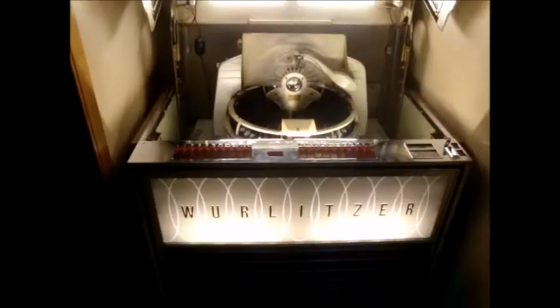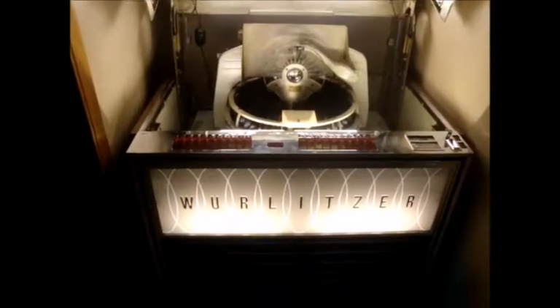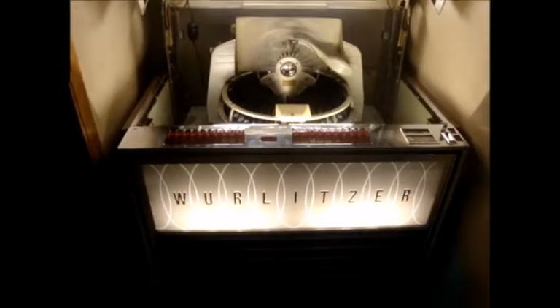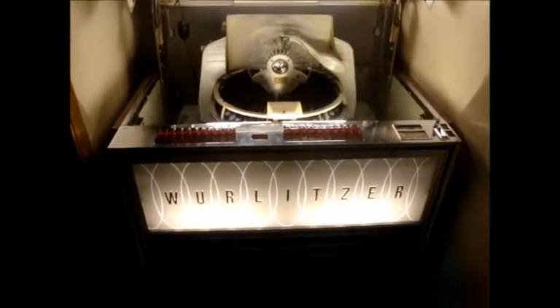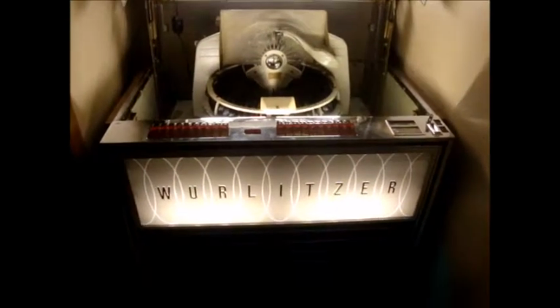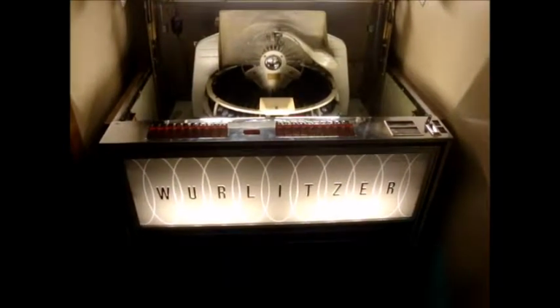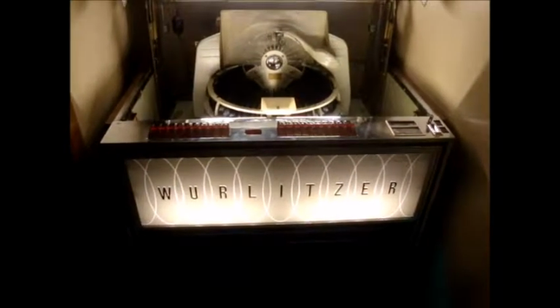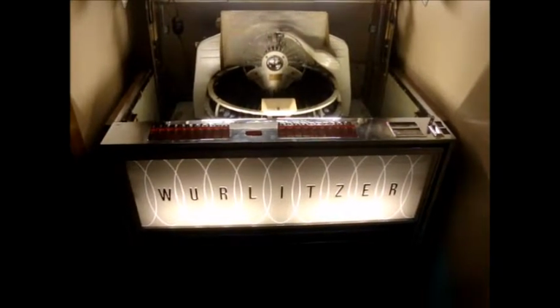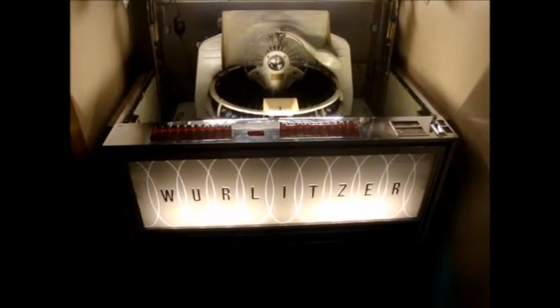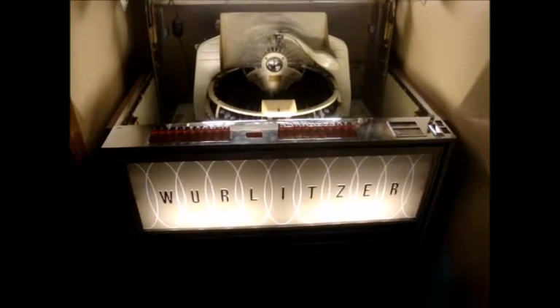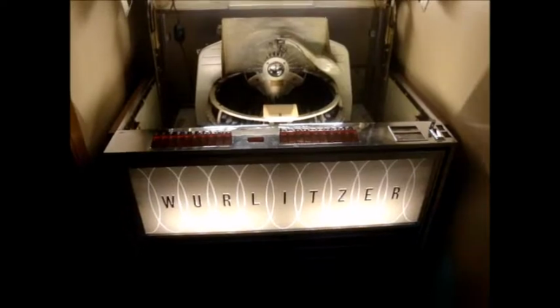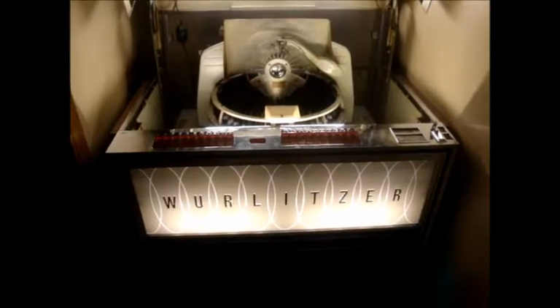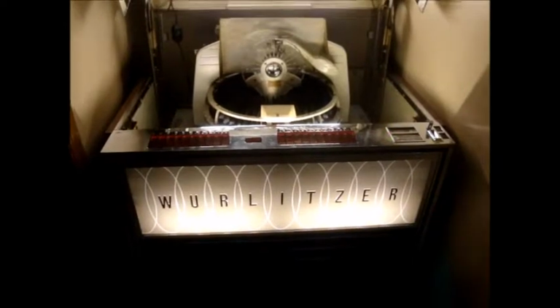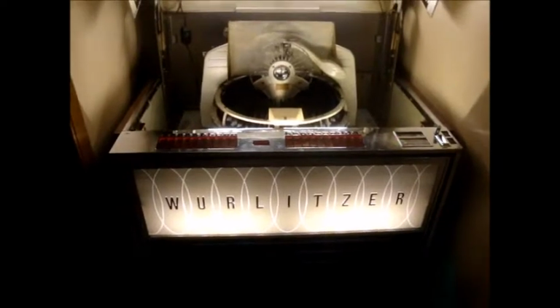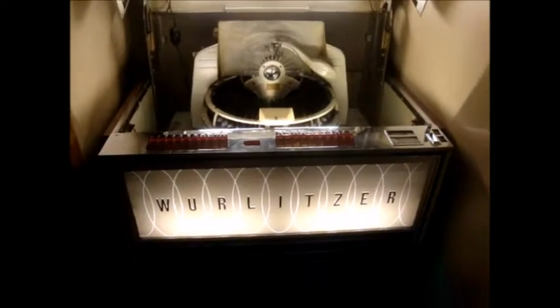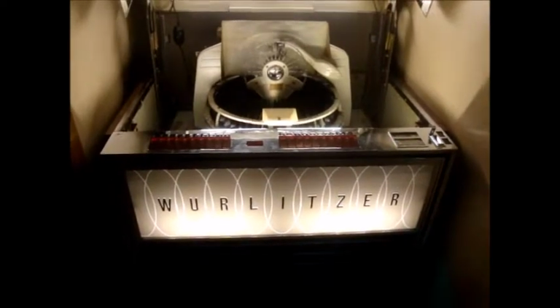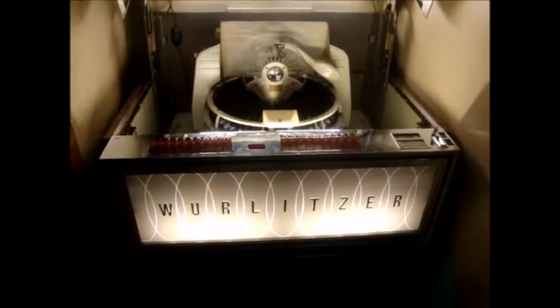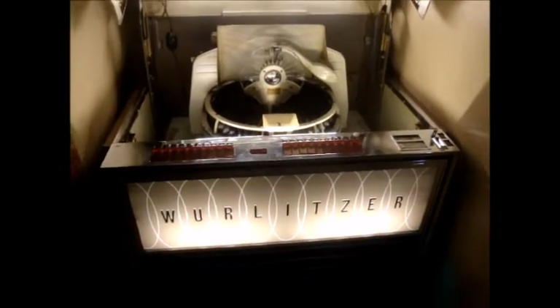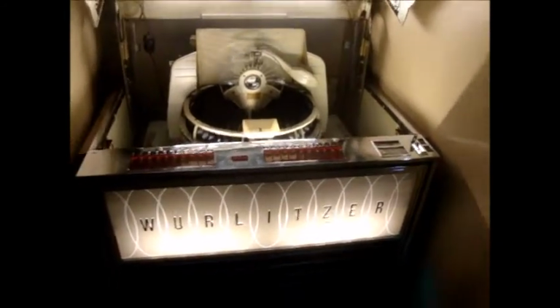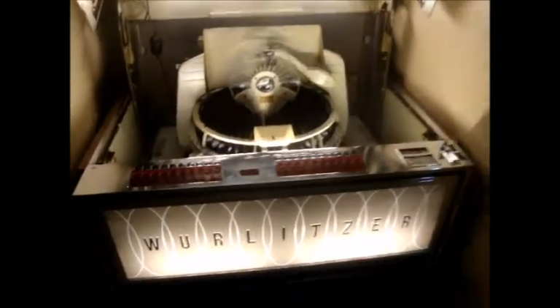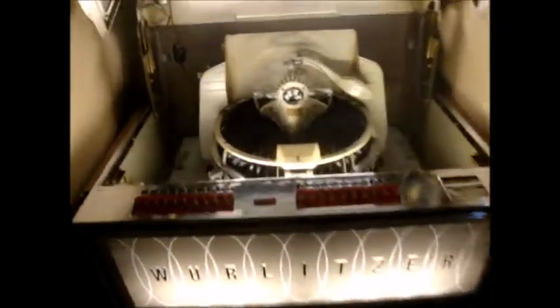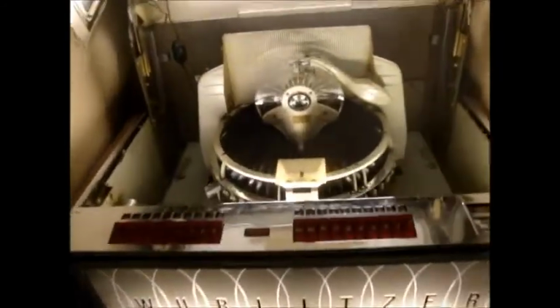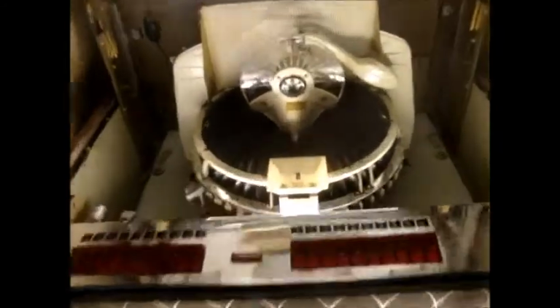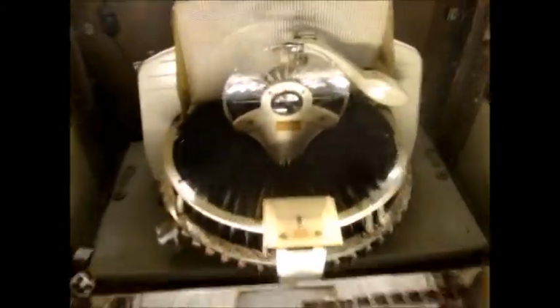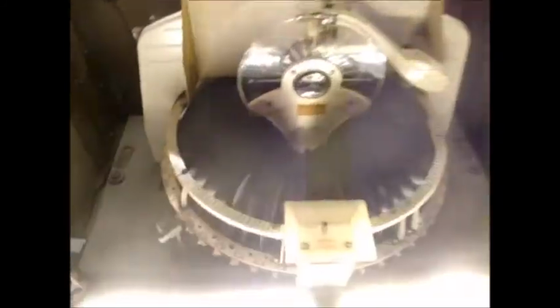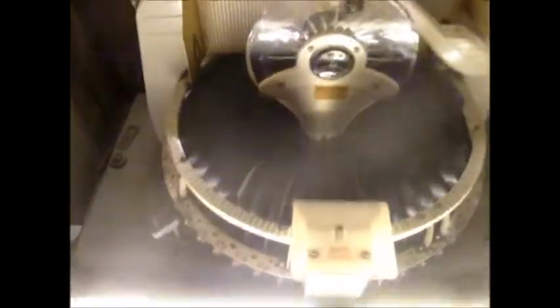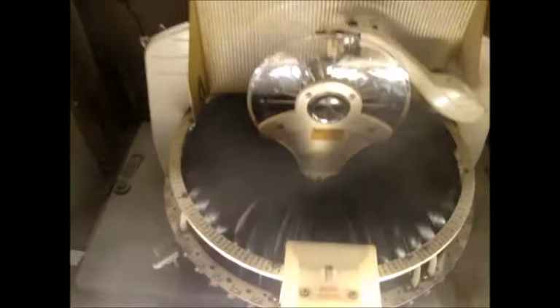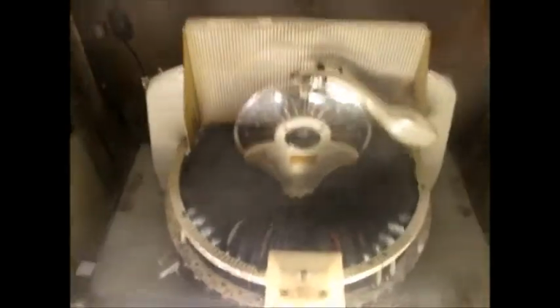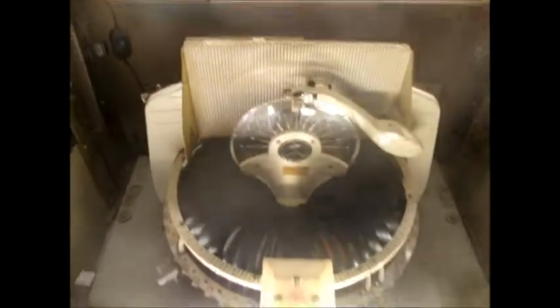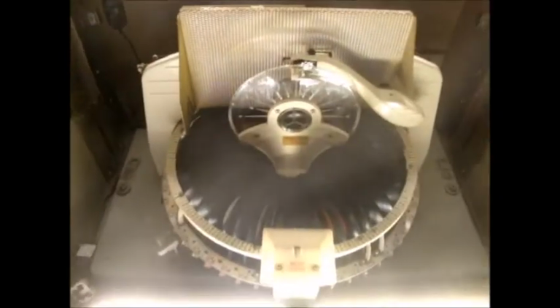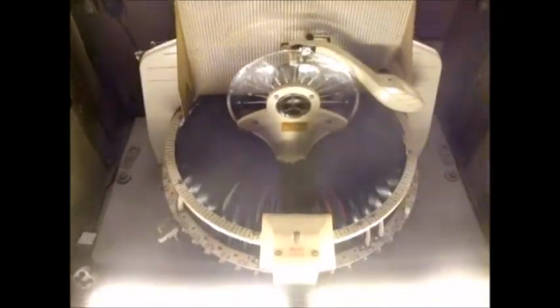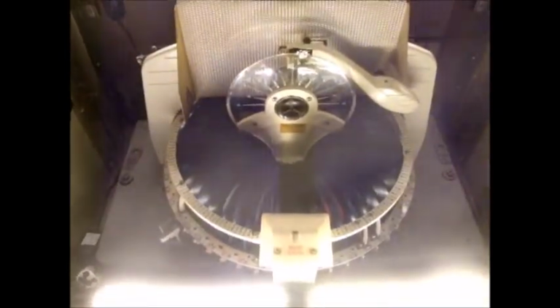Here's the Wurlitzer 3010 jukebox, and this time I'm going to try a piece of music that YouTube may not block in some countries, like the U.S. of A. Sorry for any glare.